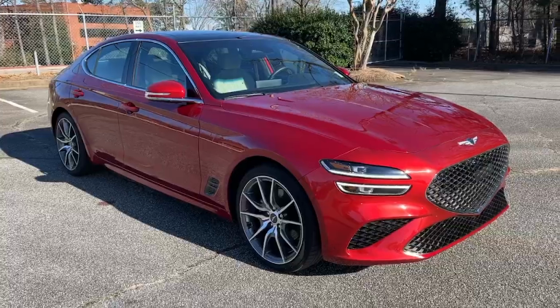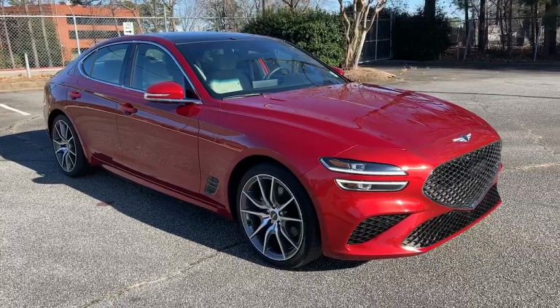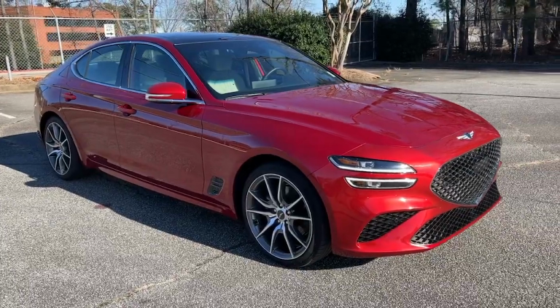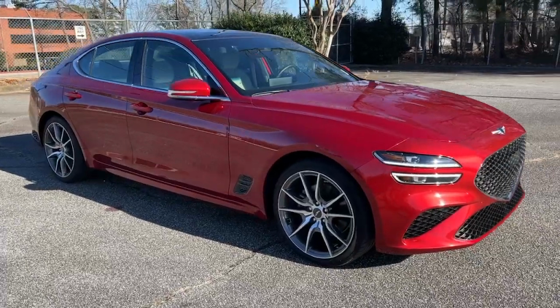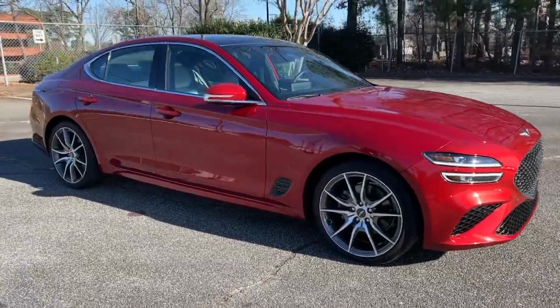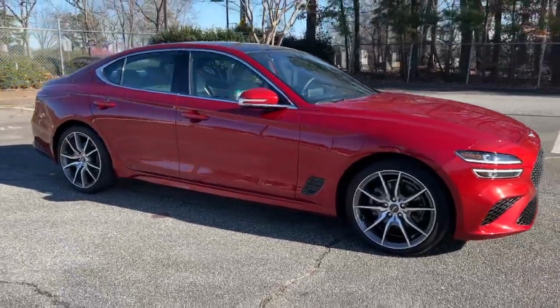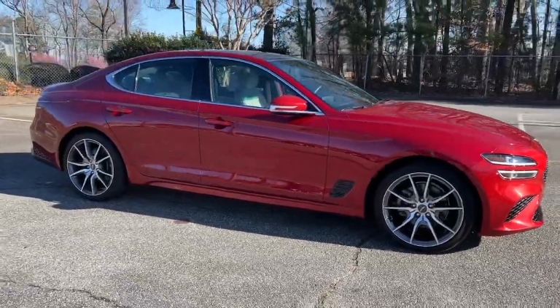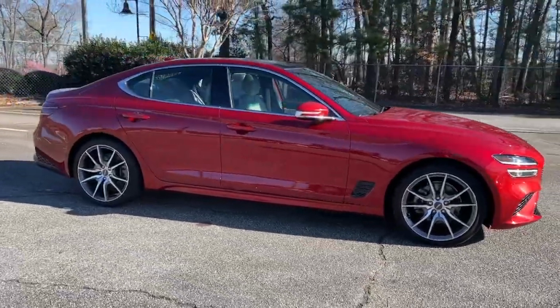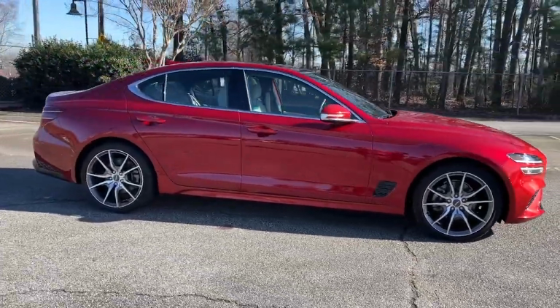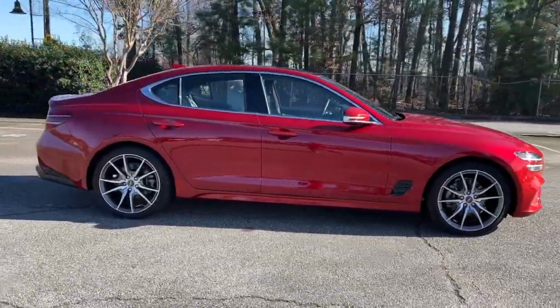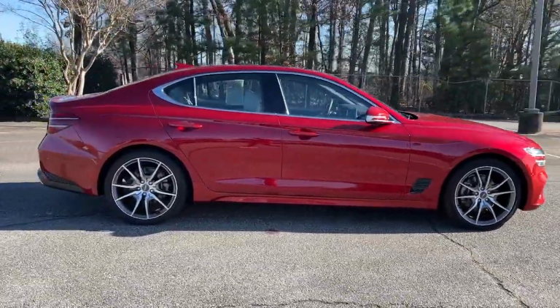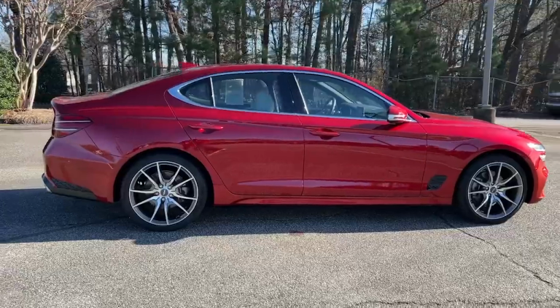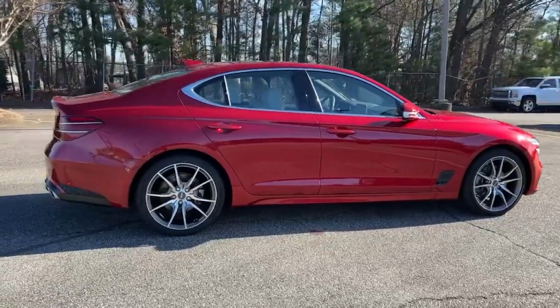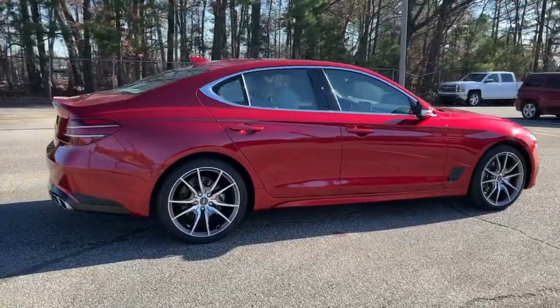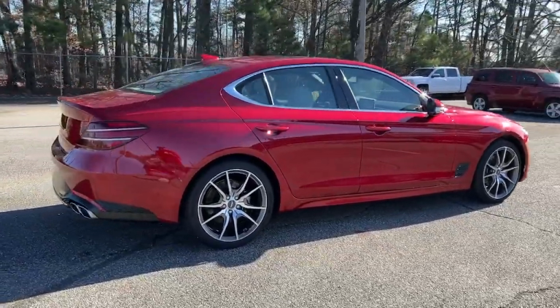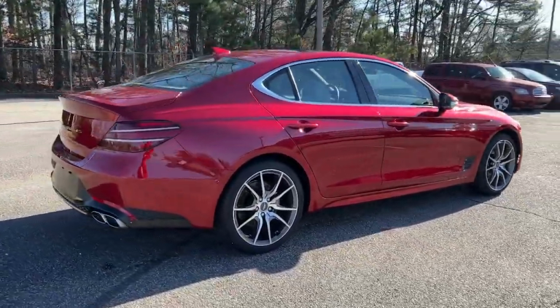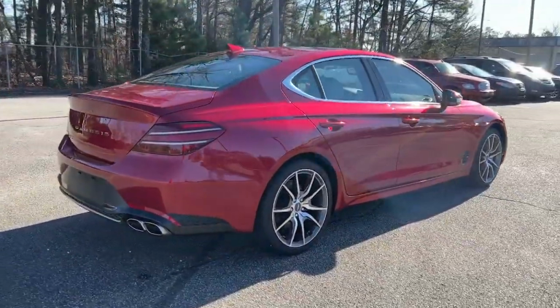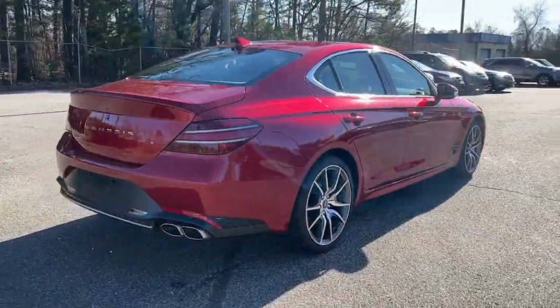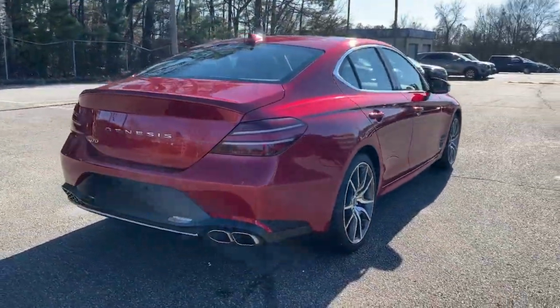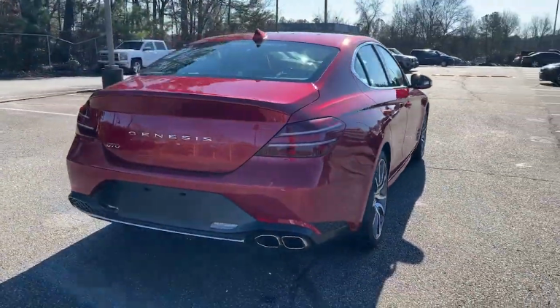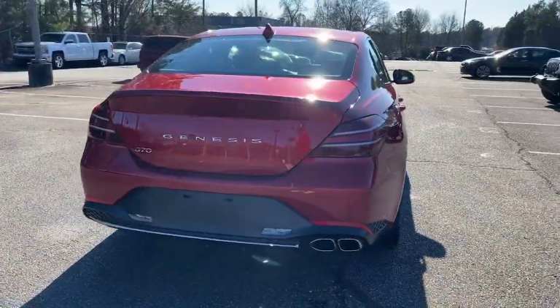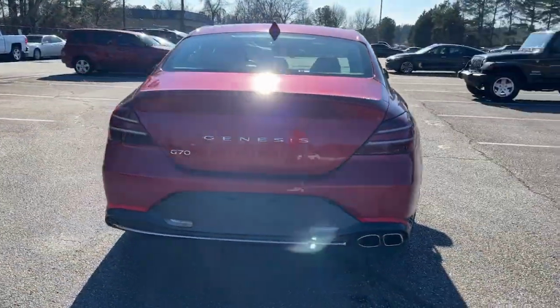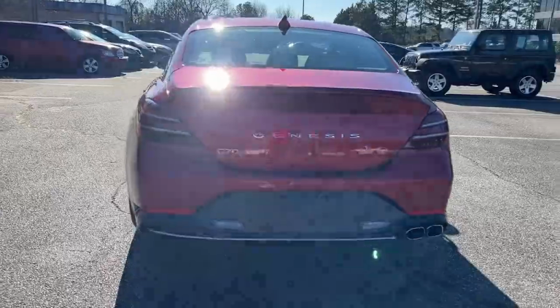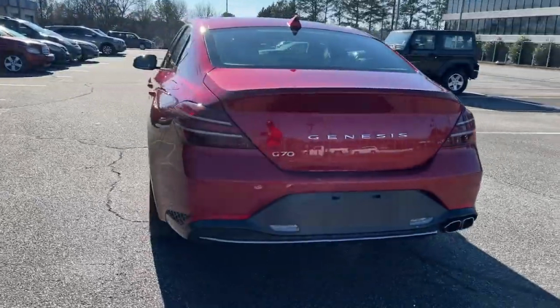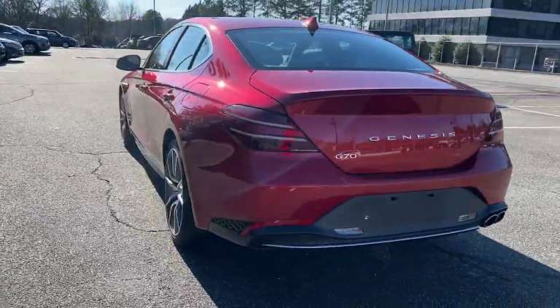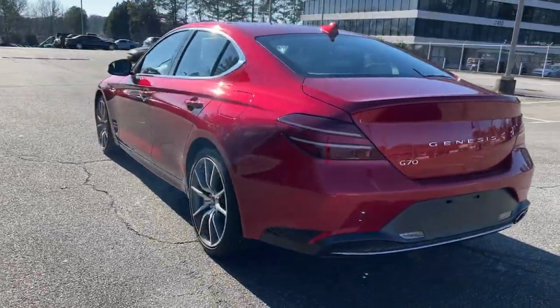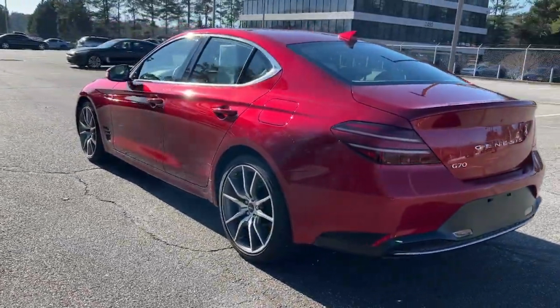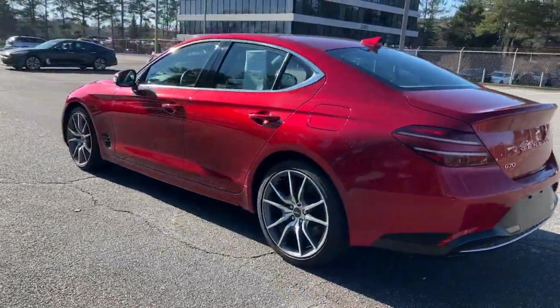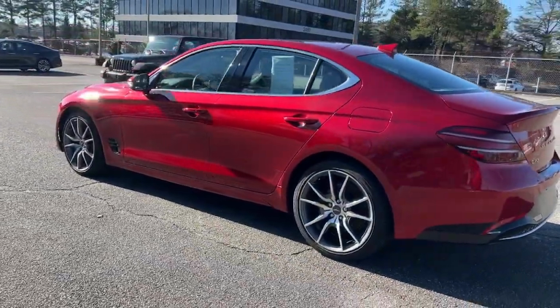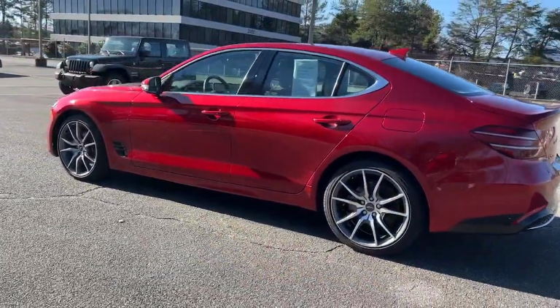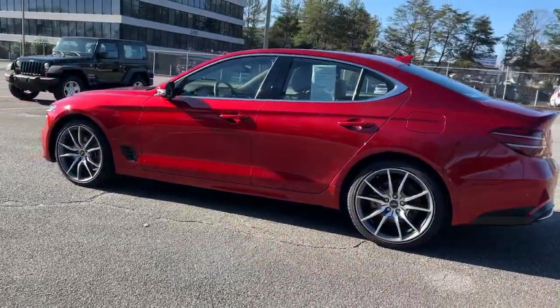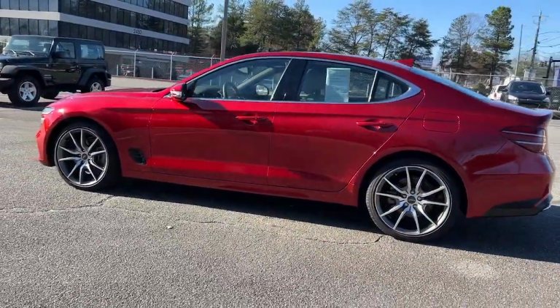Hop into the 2022 Genesis G70. This vehicle is an outstanding buy with fewer than 30,000 miles on the odometer. Set a higher standard when you take the wheel of this striking Genesis G70.